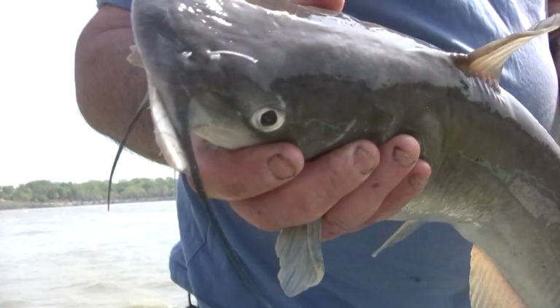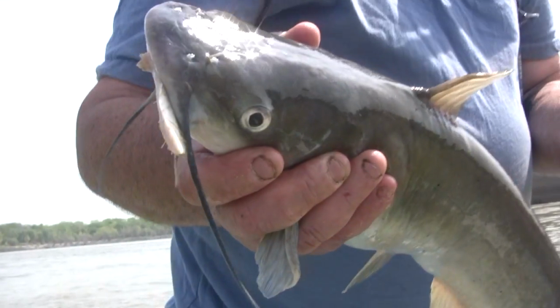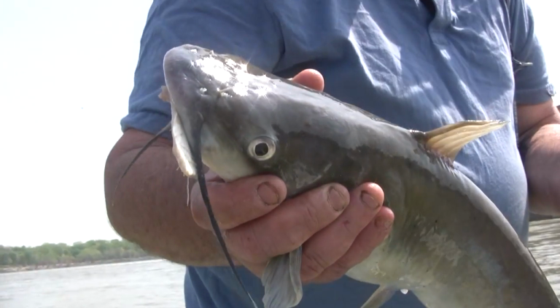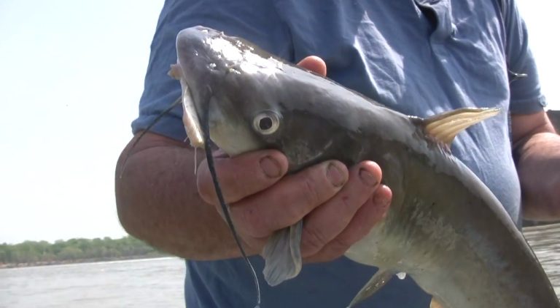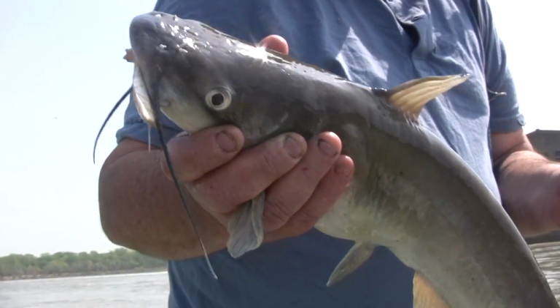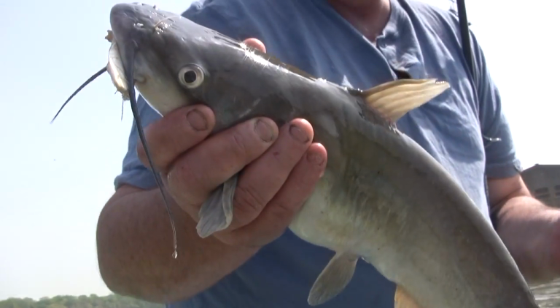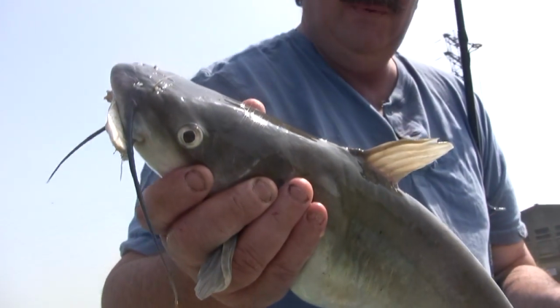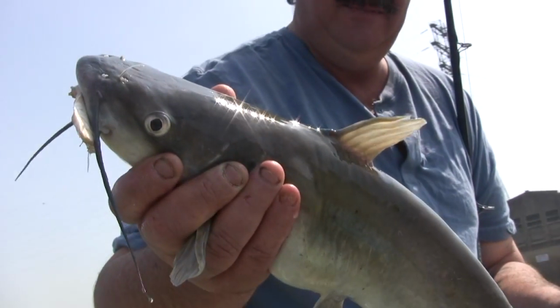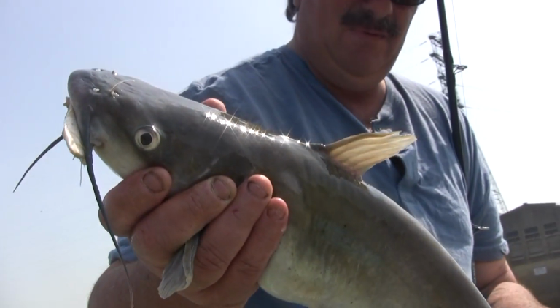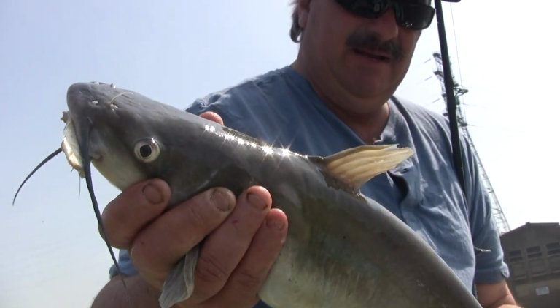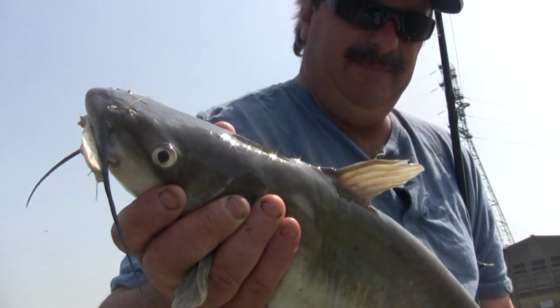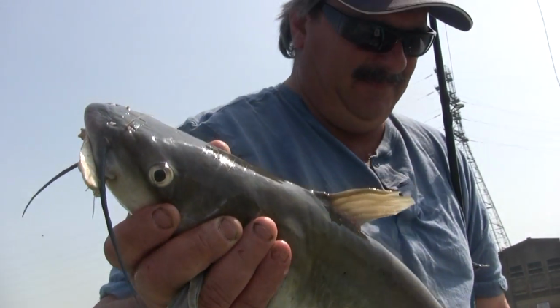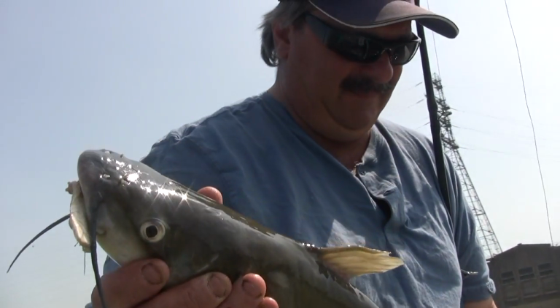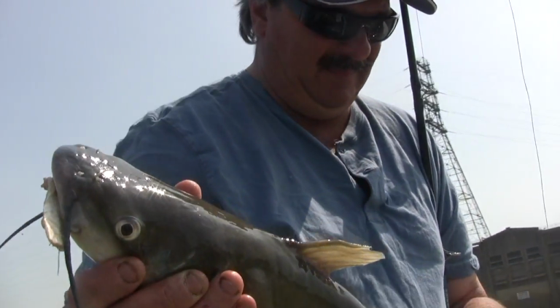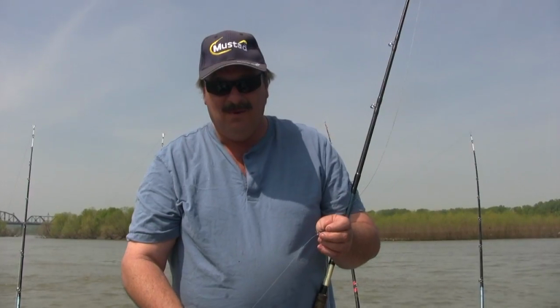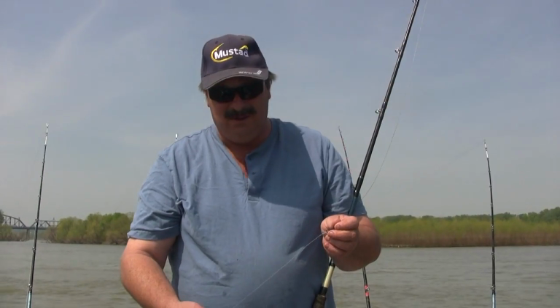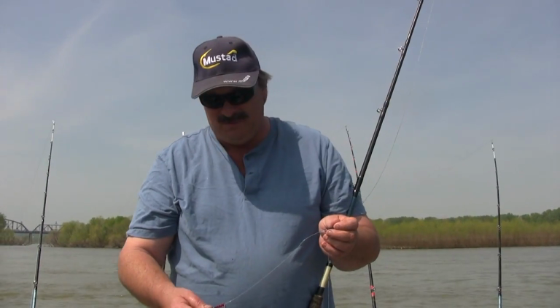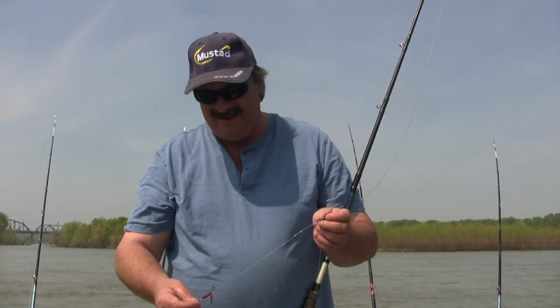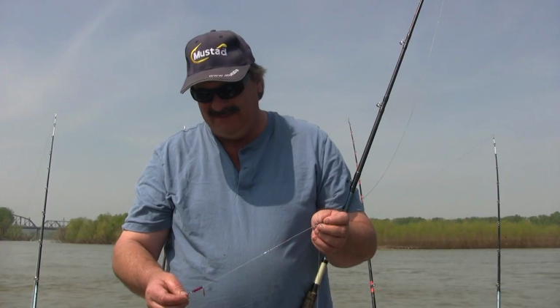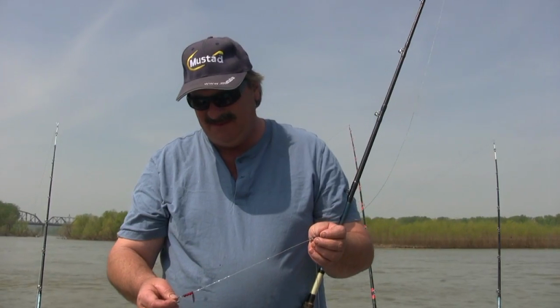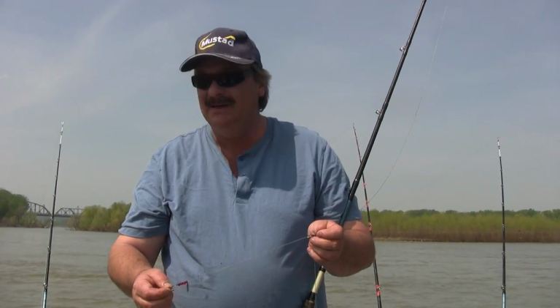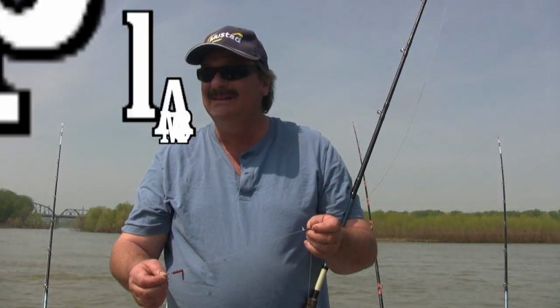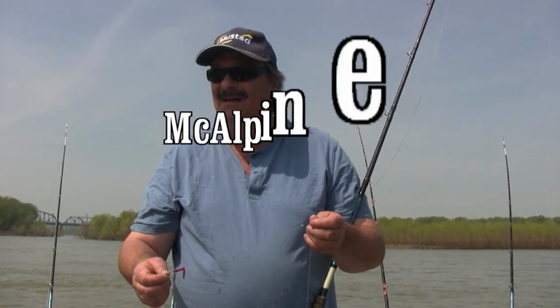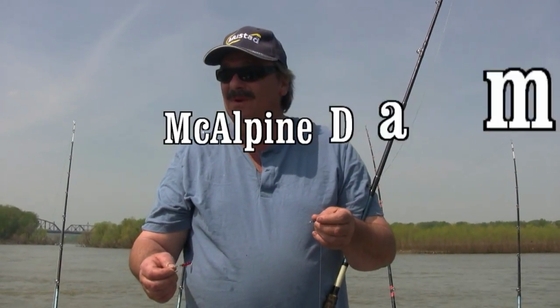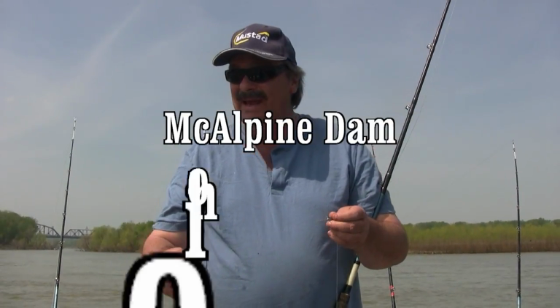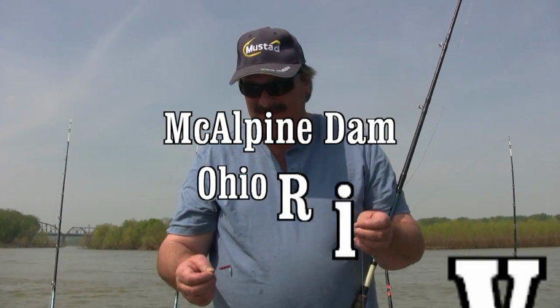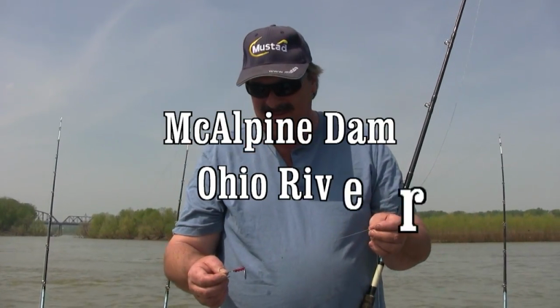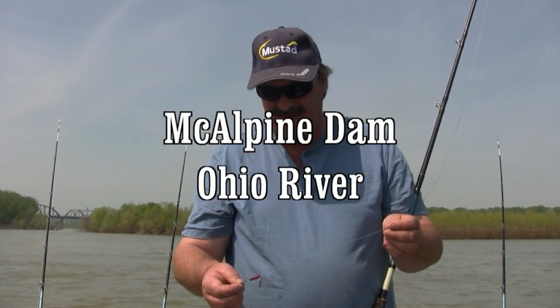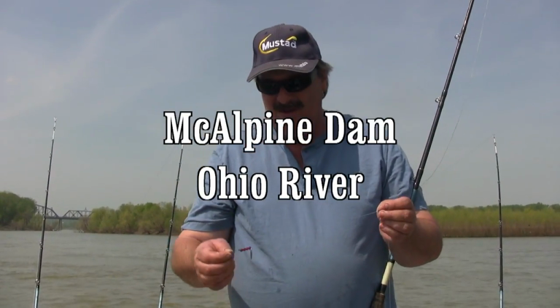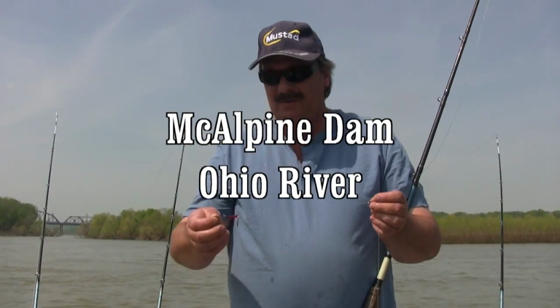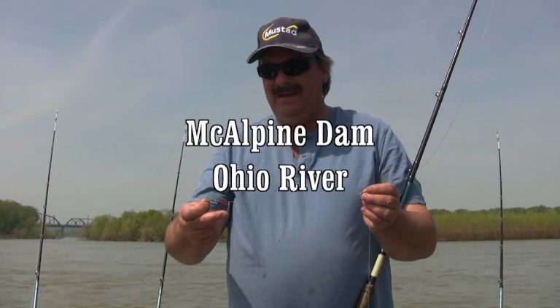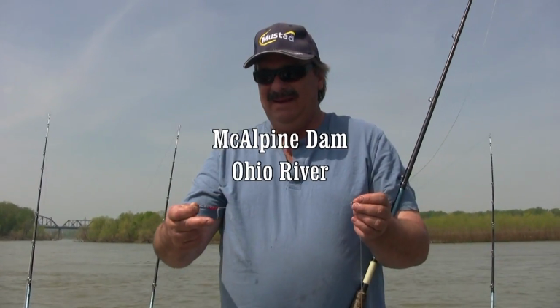It's a nice eater fish — that's what we came here for today. We're doing a little springtime fishing up here at one of the dams with a blade bait.